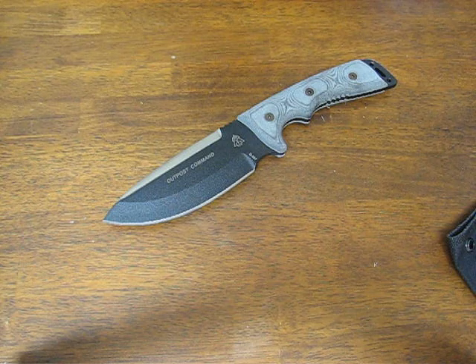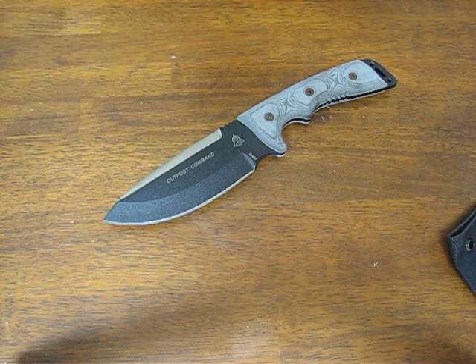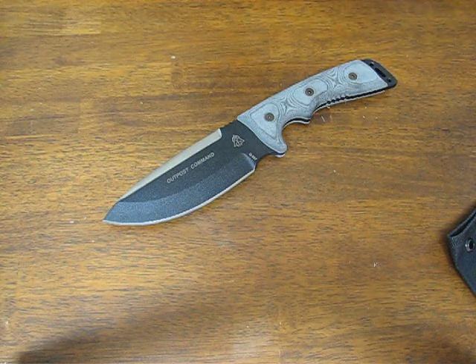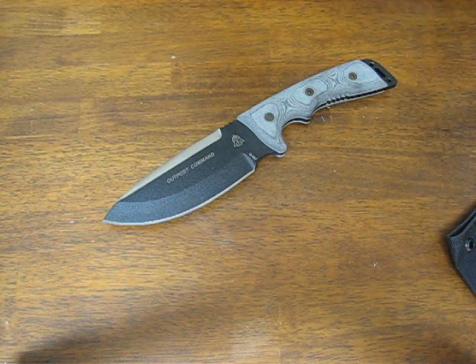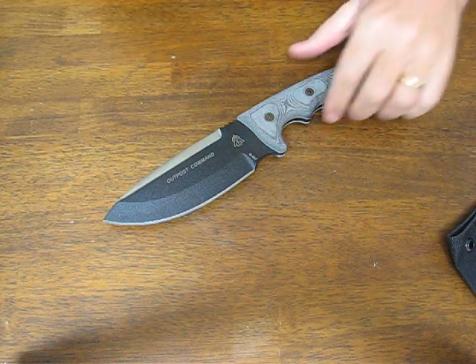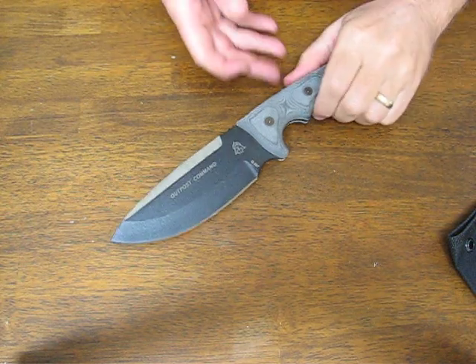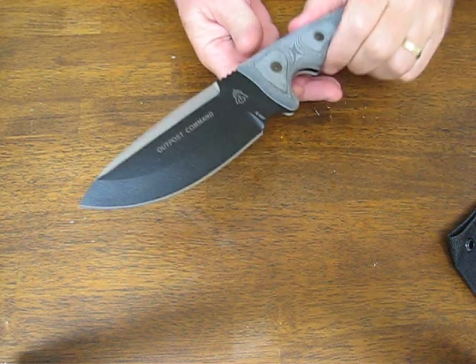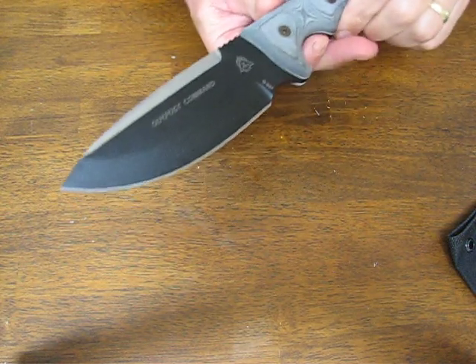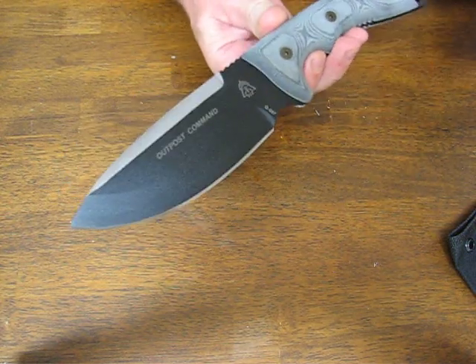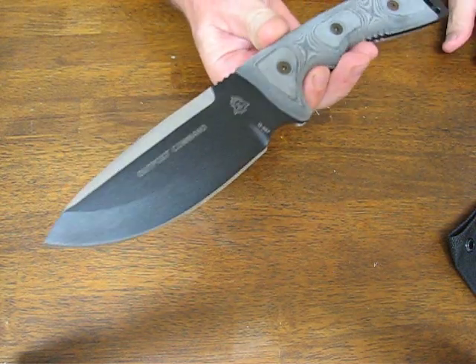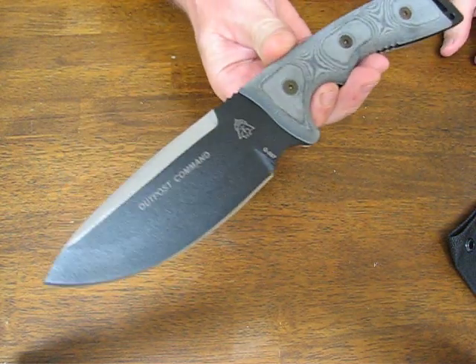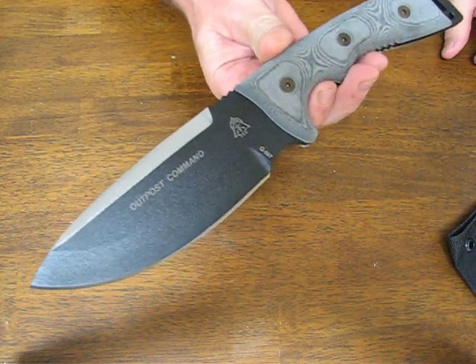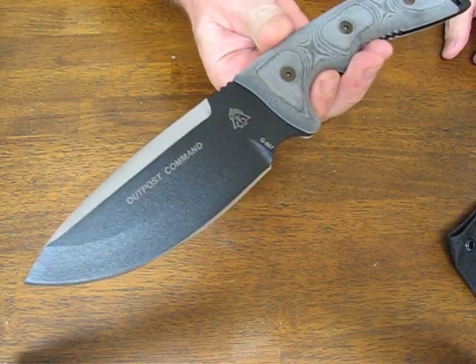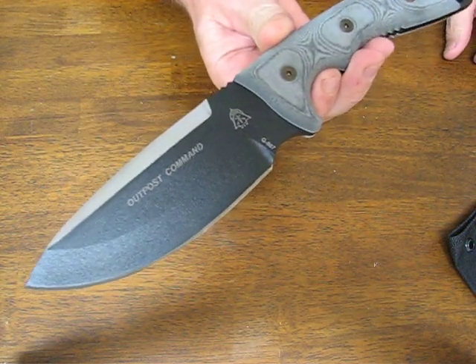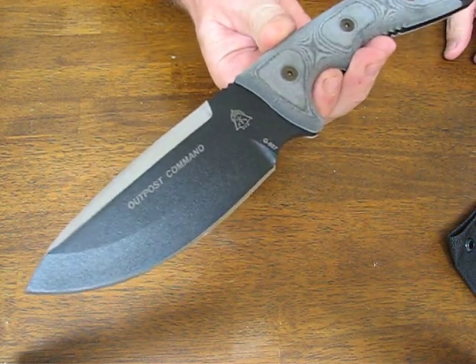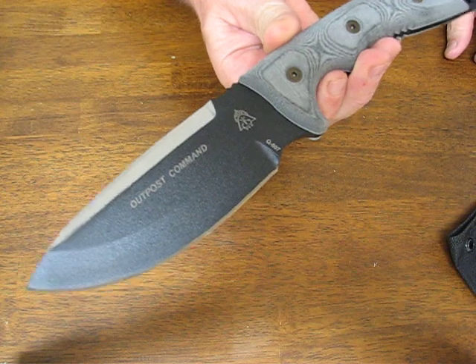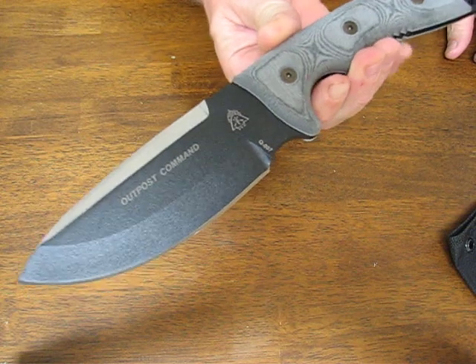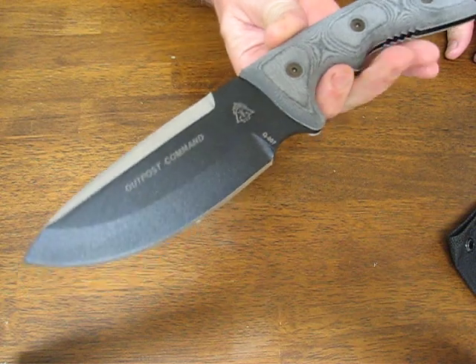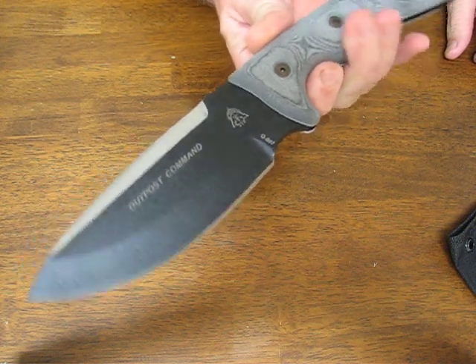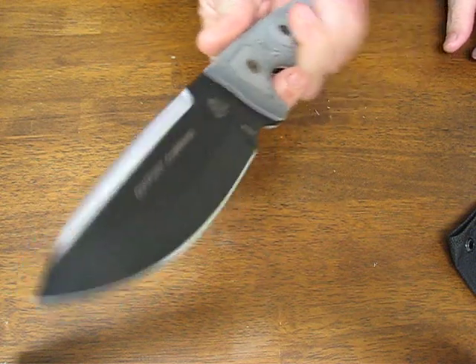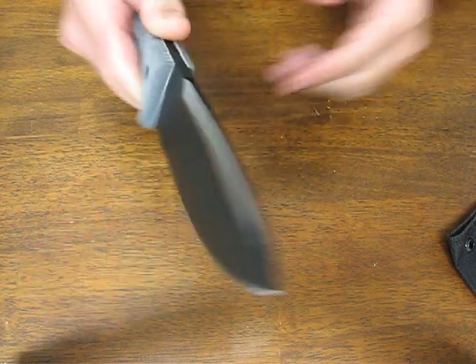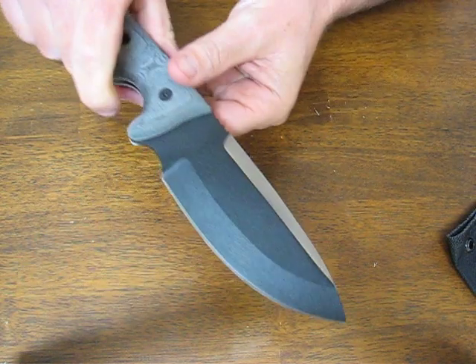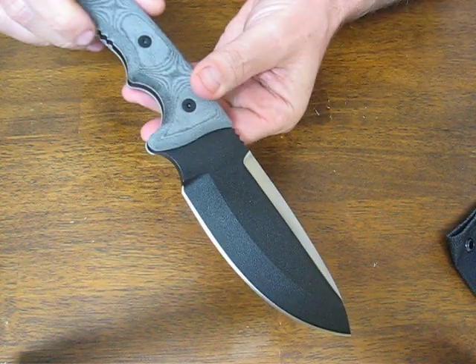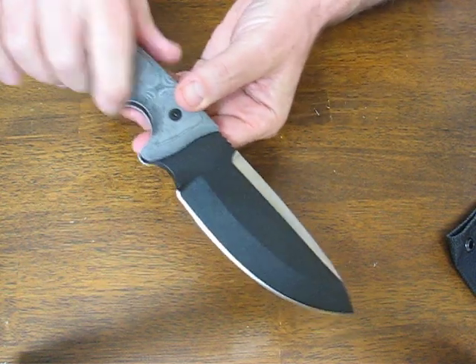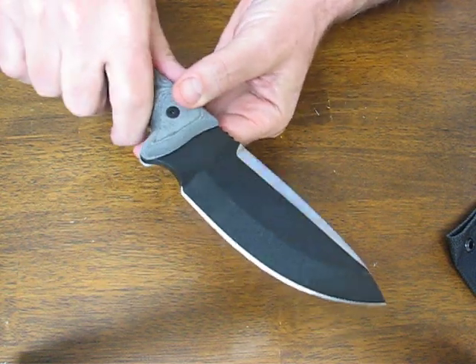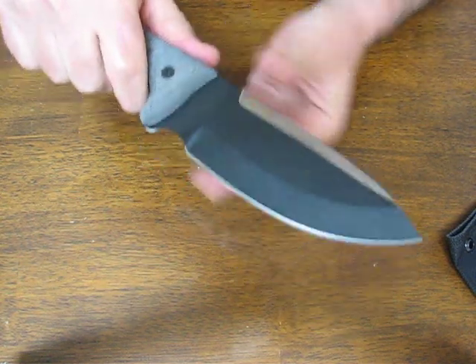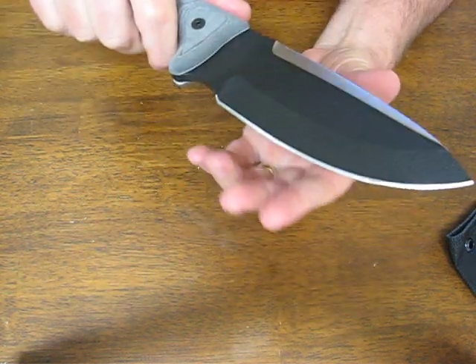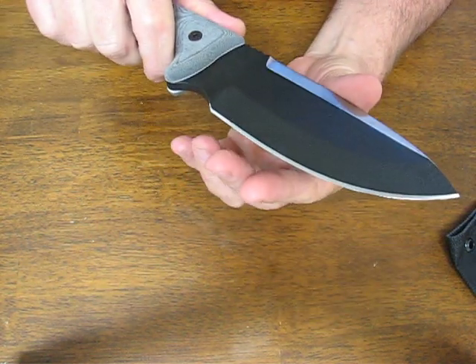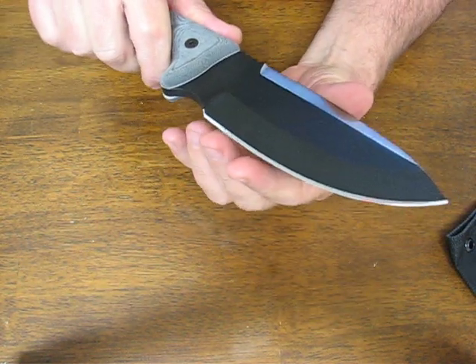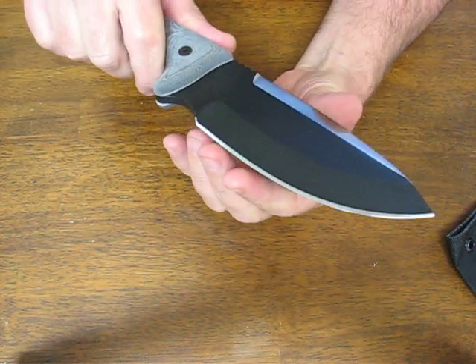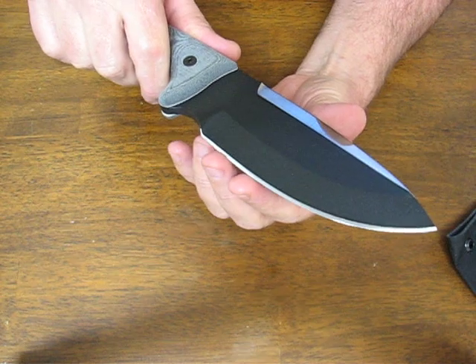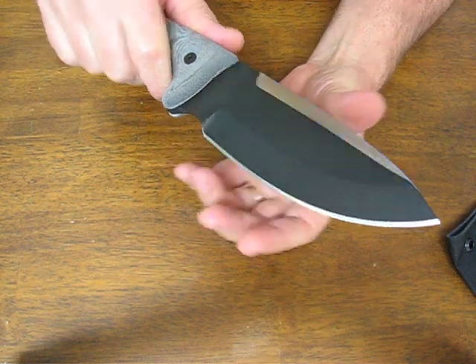Today on osograndenives.com we are looking at the Topps Outpost Command Survival Knife. This is a serious knife for outdoors, camping and survival.